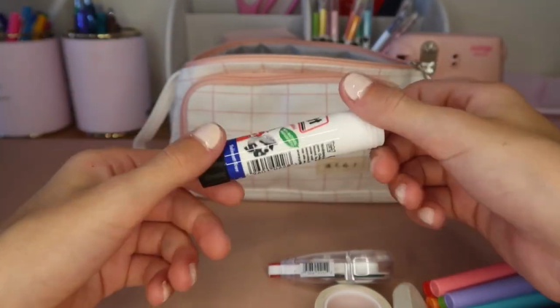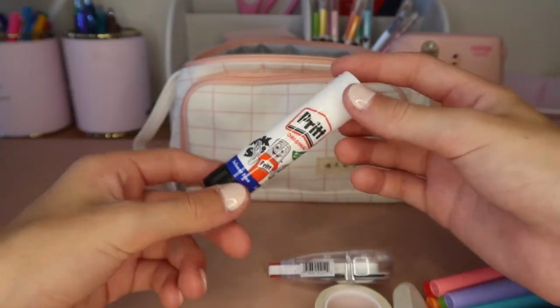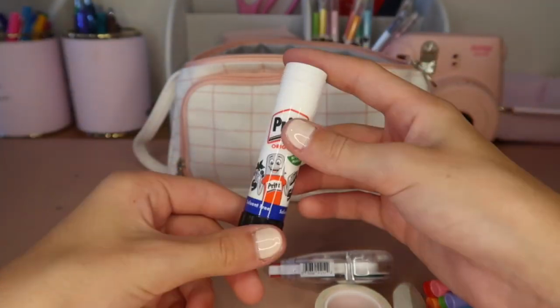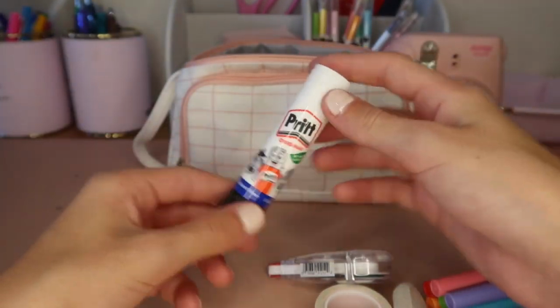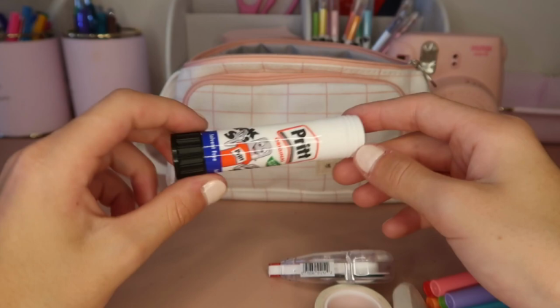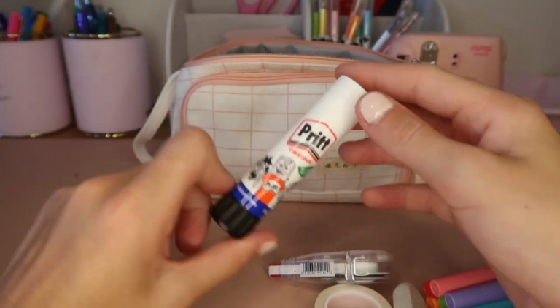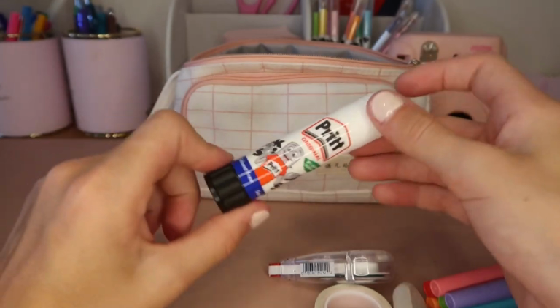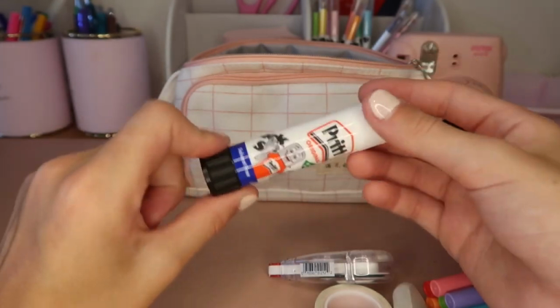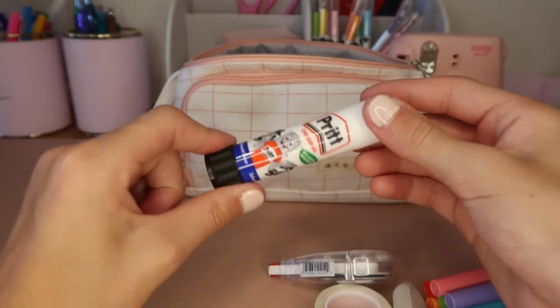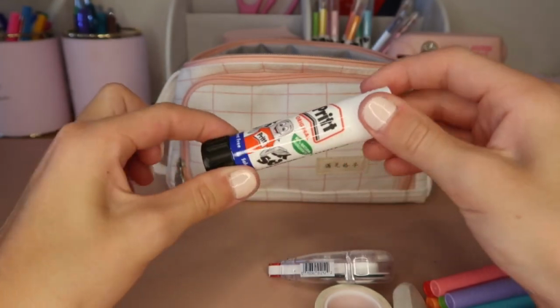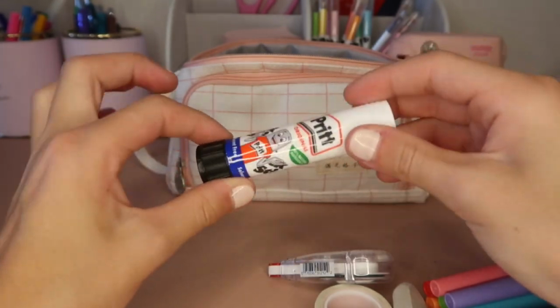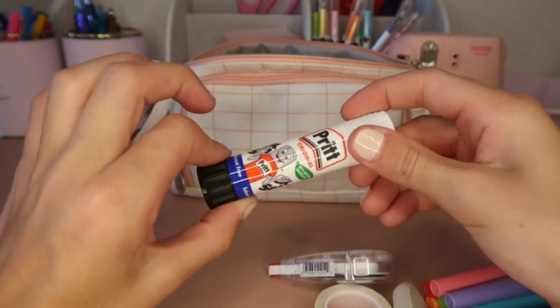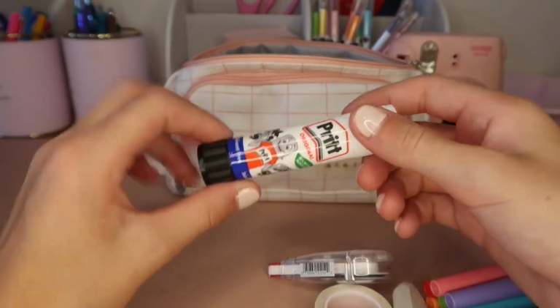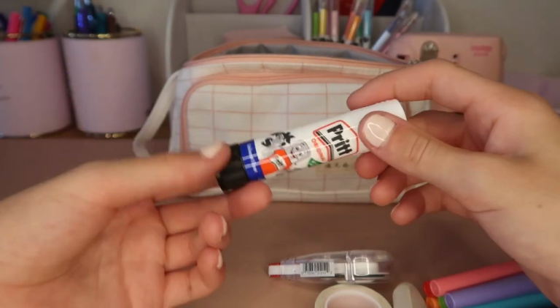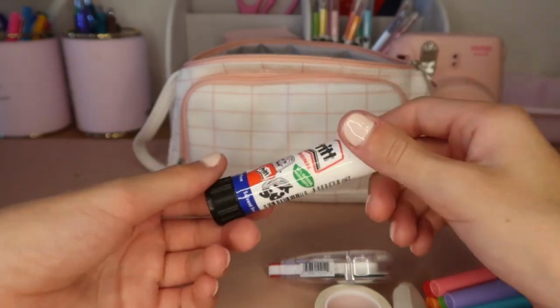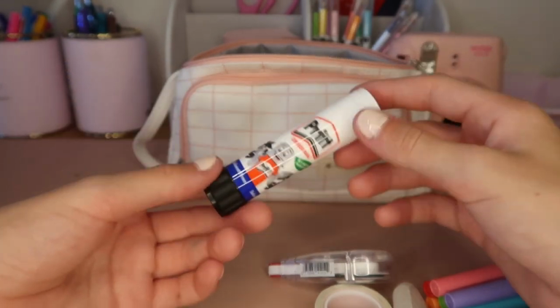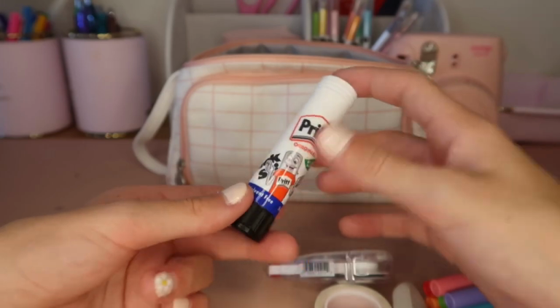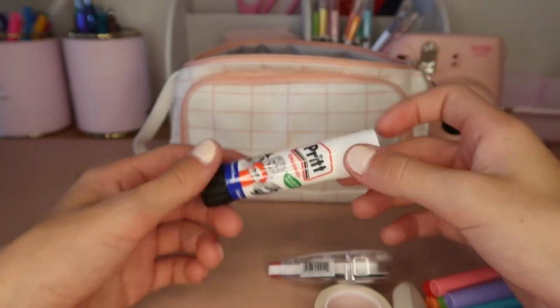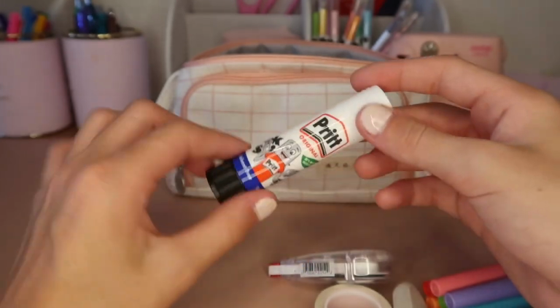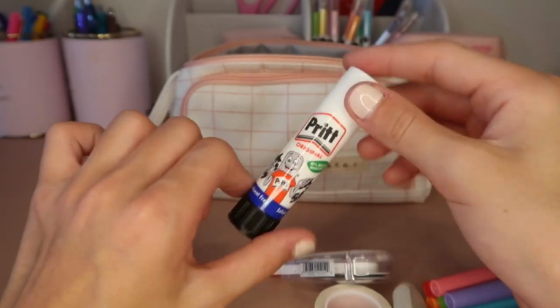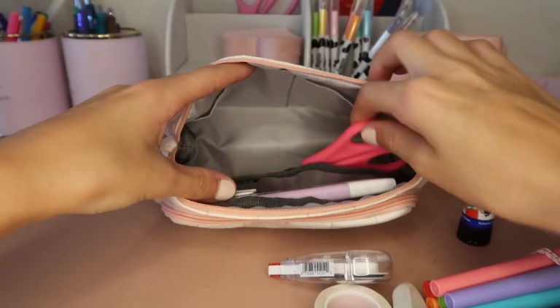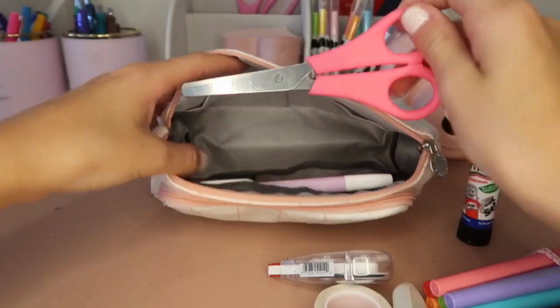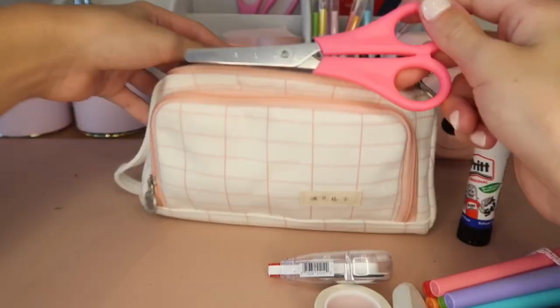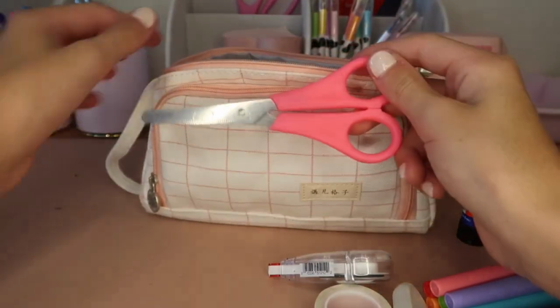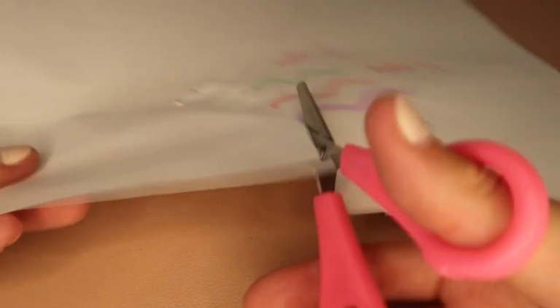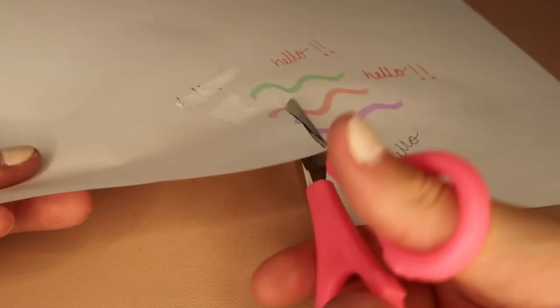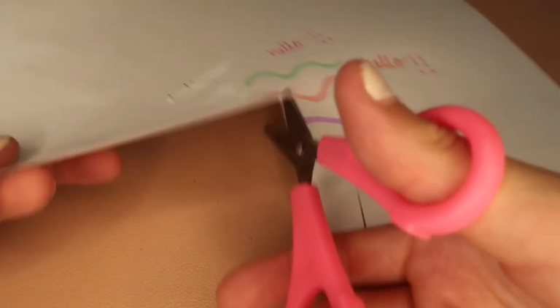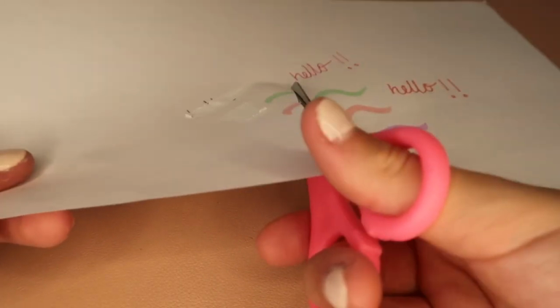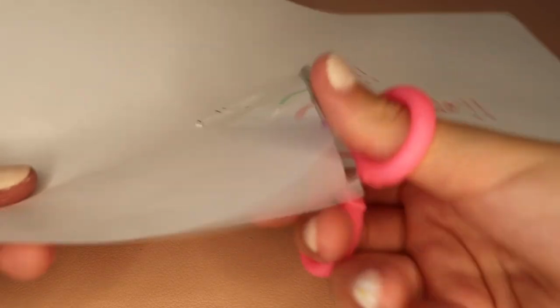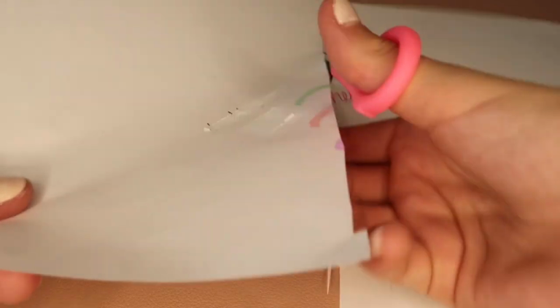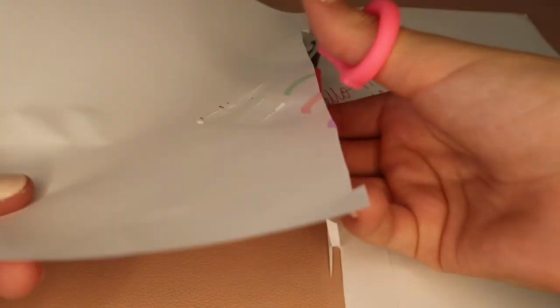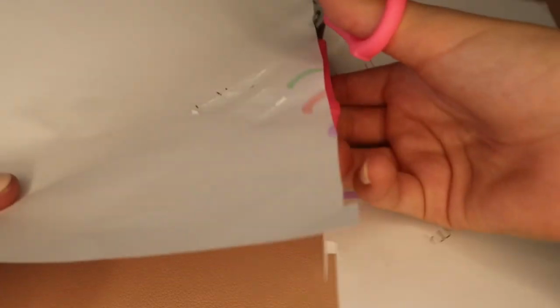Then I have a glue stick, just to stick down papers that teachers give me and stuff like that. I never really had a glue stick before and I decided it was time to get one because I always needed to borrow off people and it just got pretty annoying.